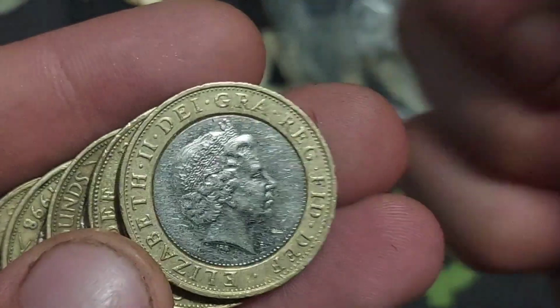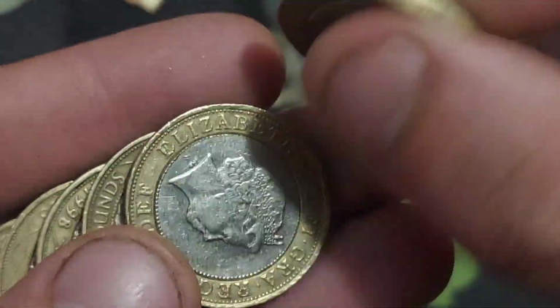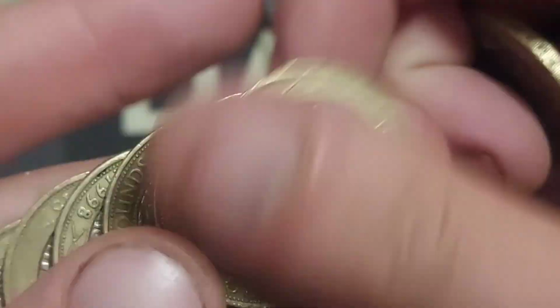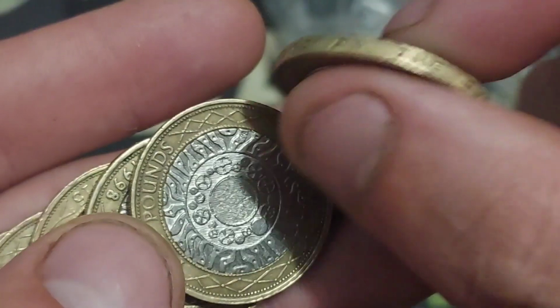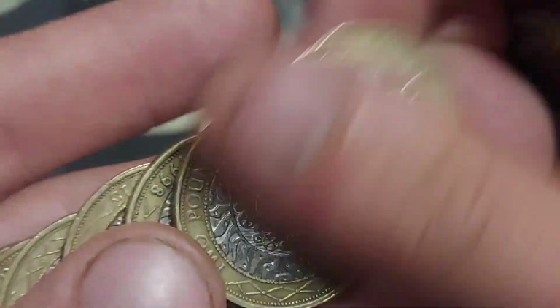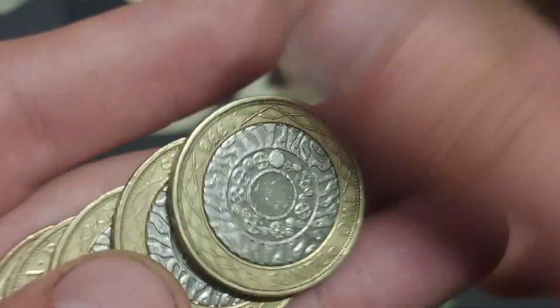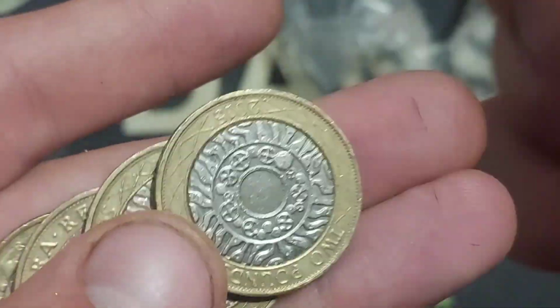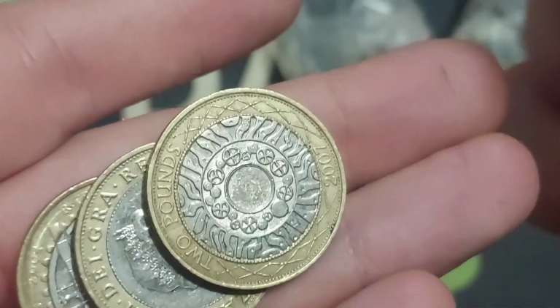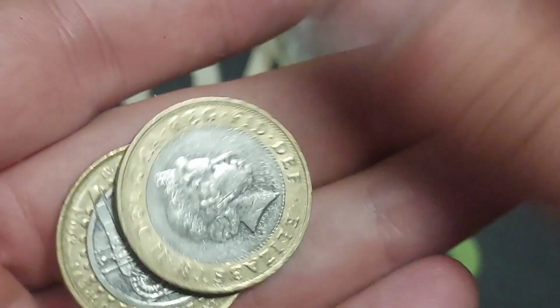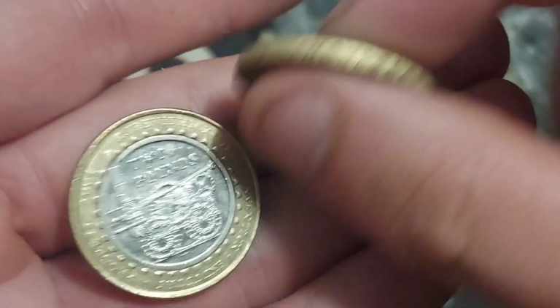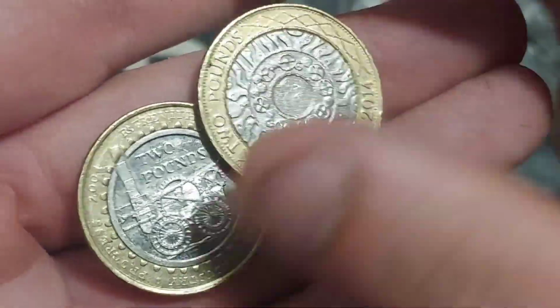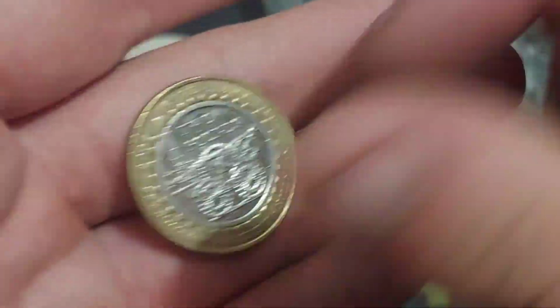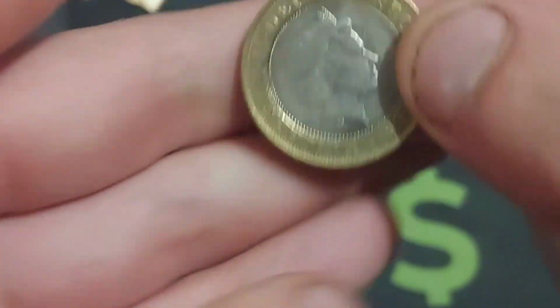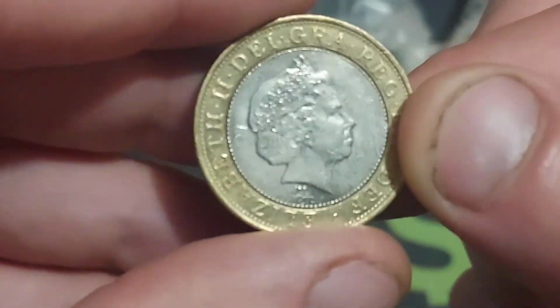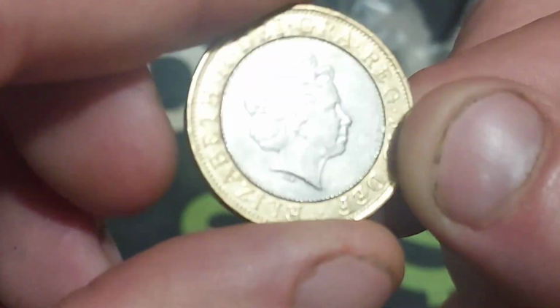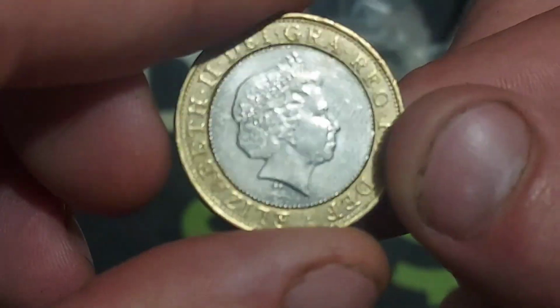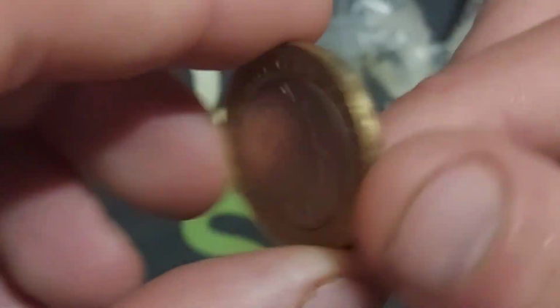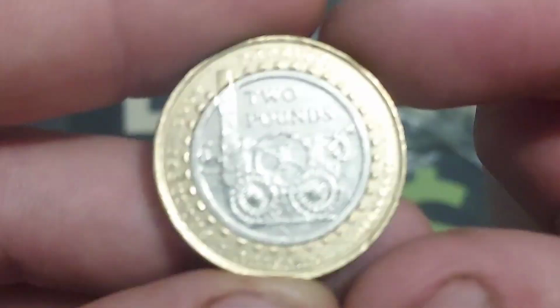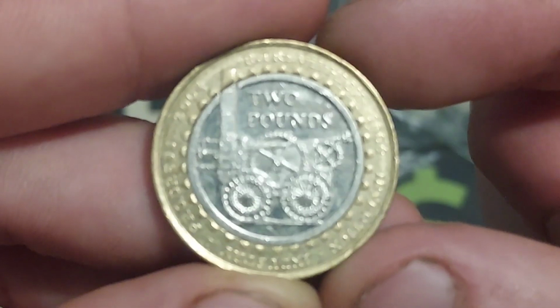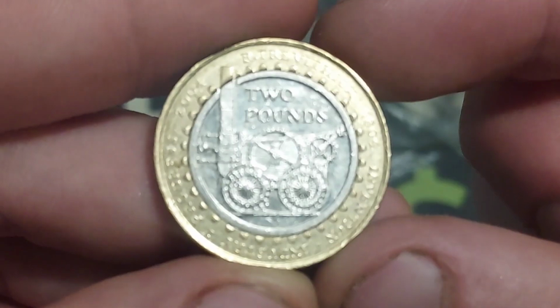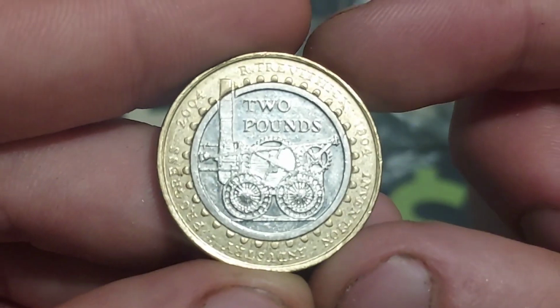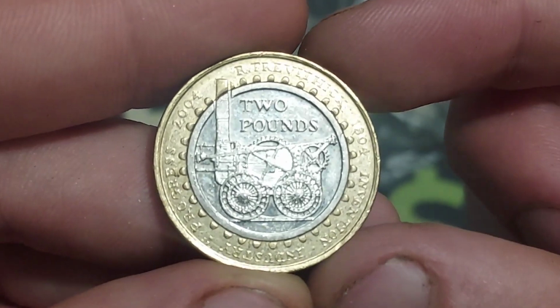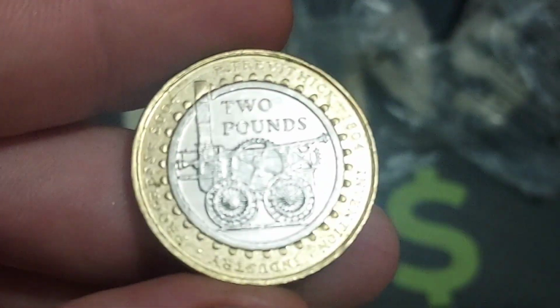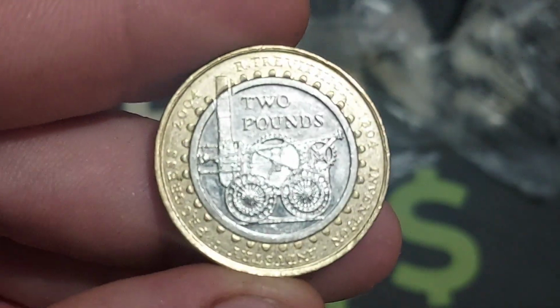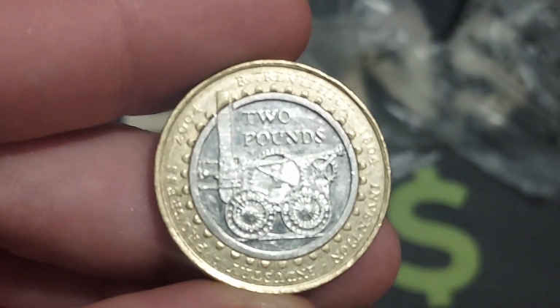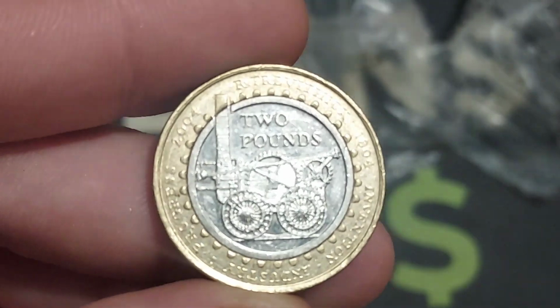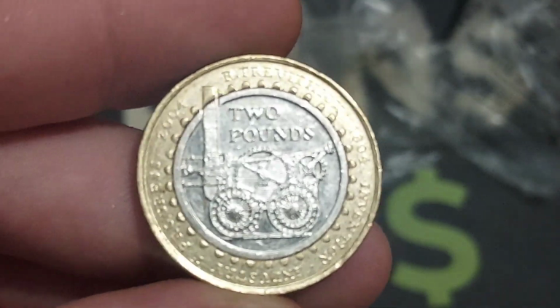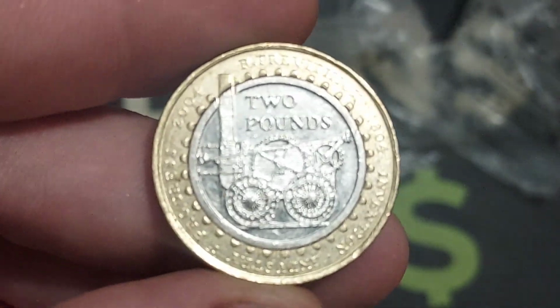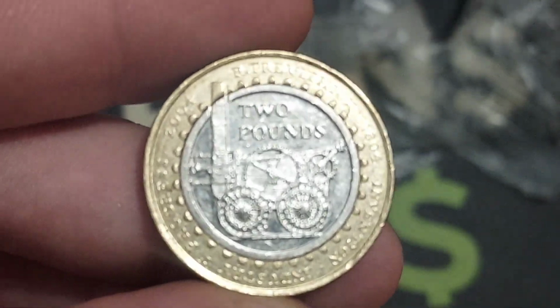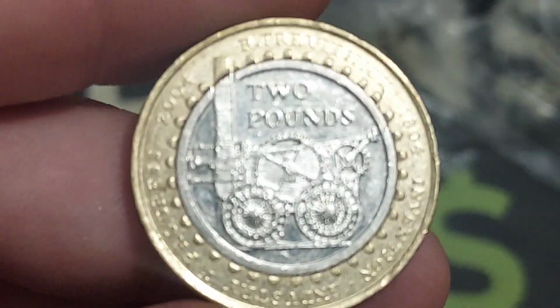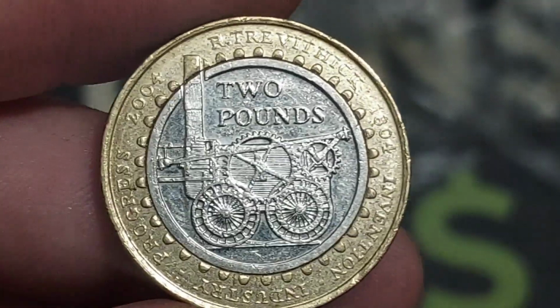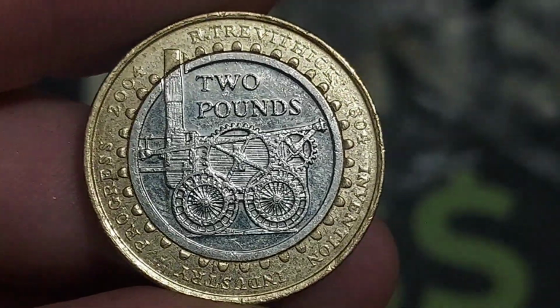As always at the end of the video, I'll look through all of the coins again looking for any errors or misprints, and £2 coins are notoriously common for errors. As we get to our final coin in the bag, we've hit the Trevithic.